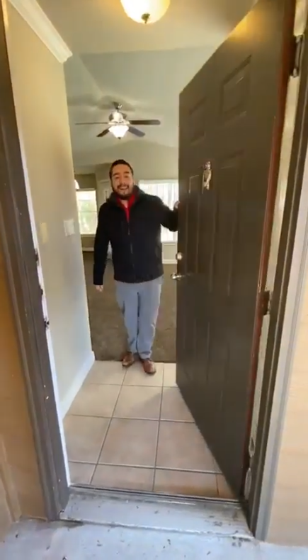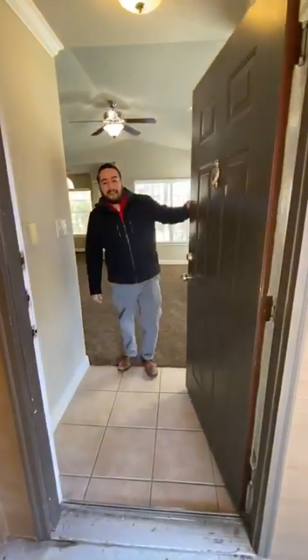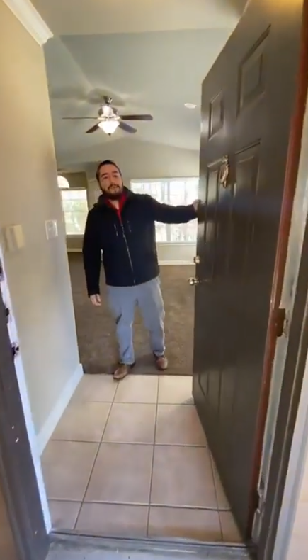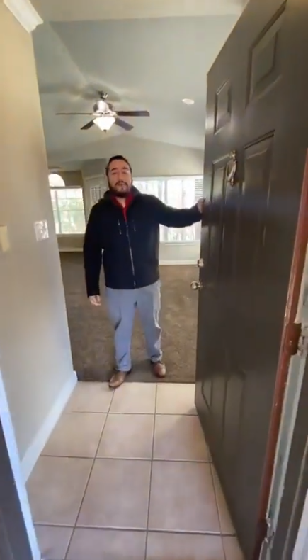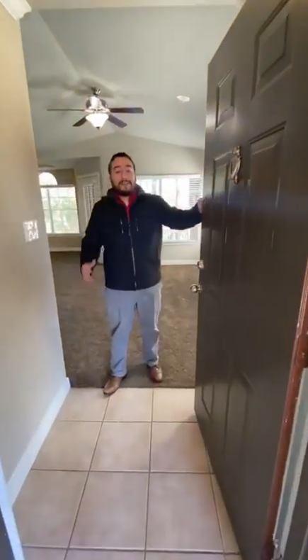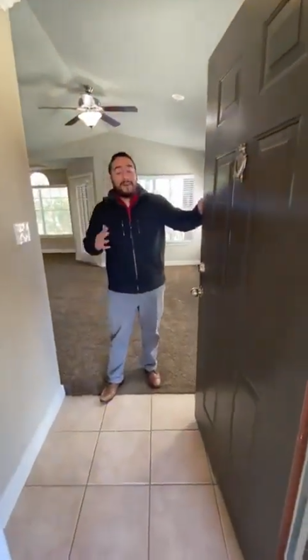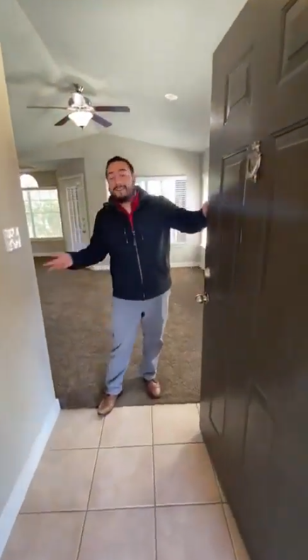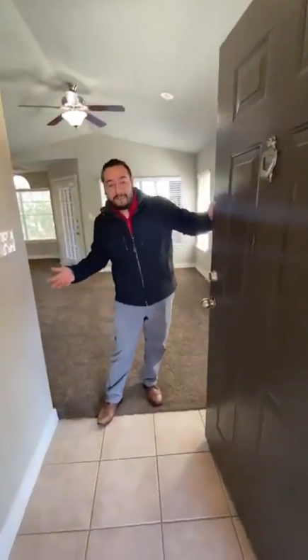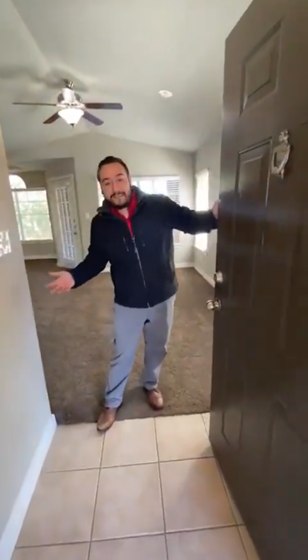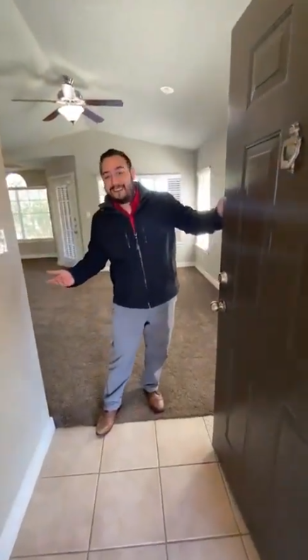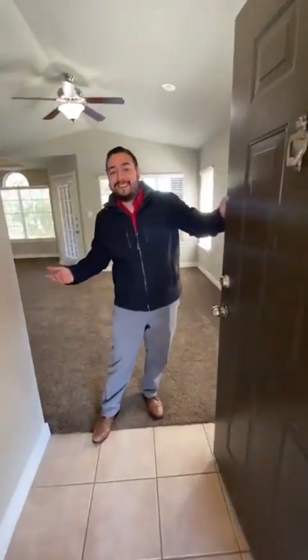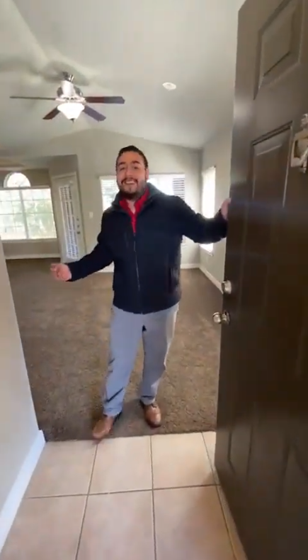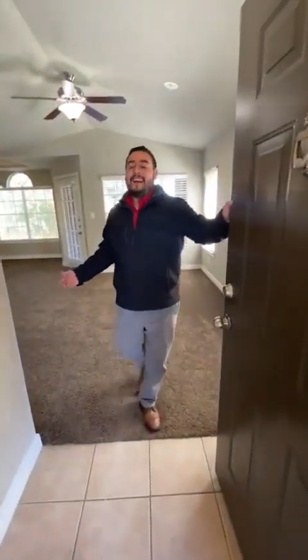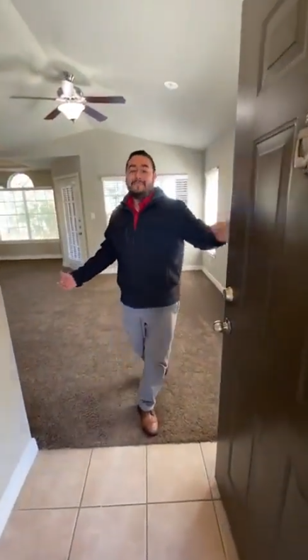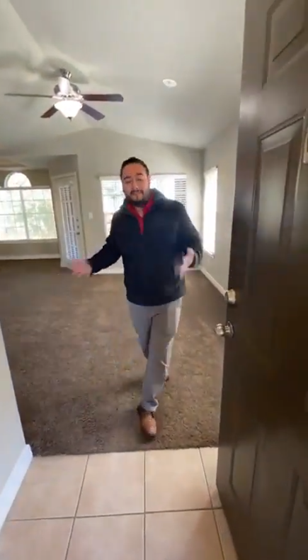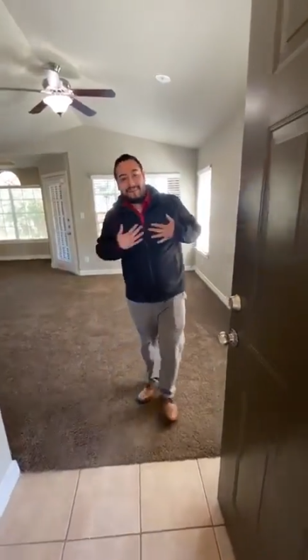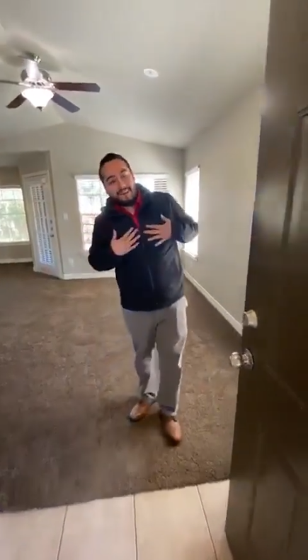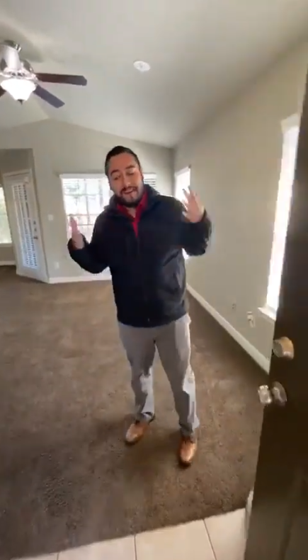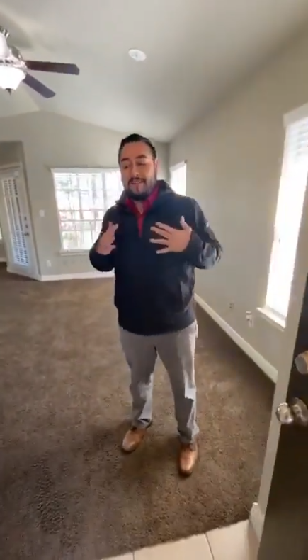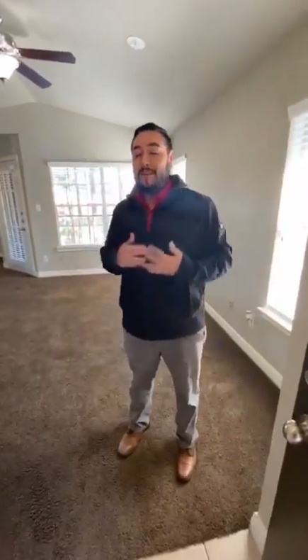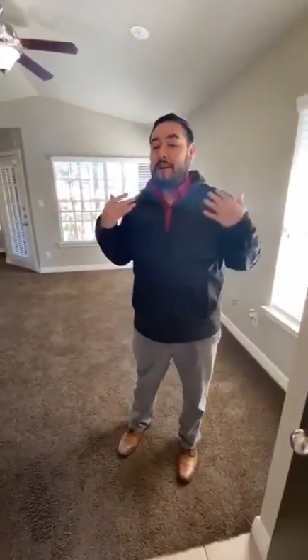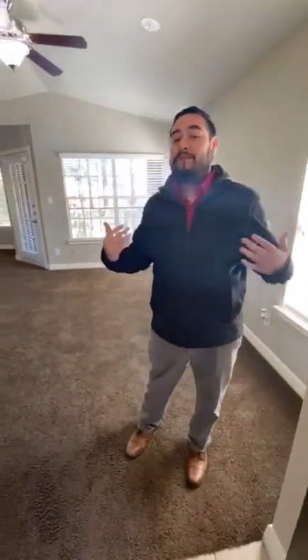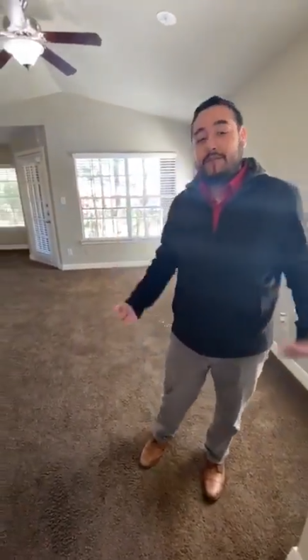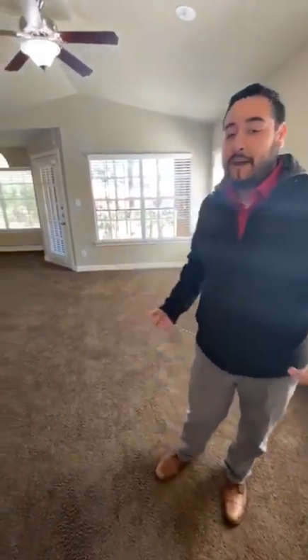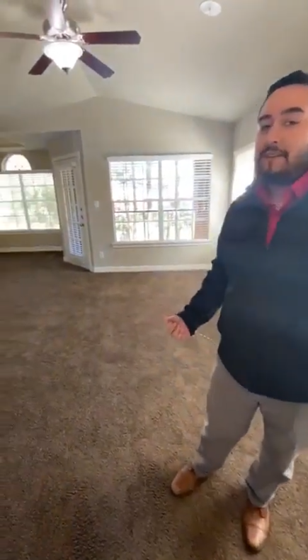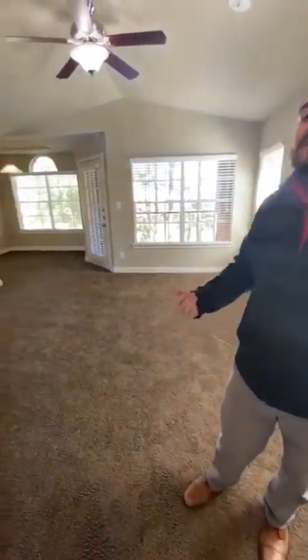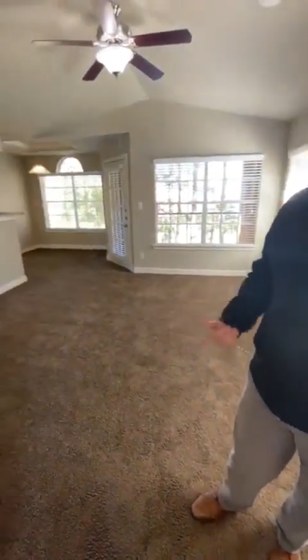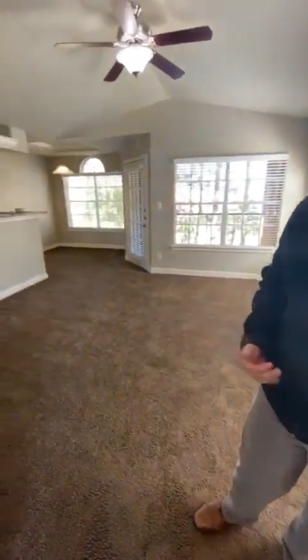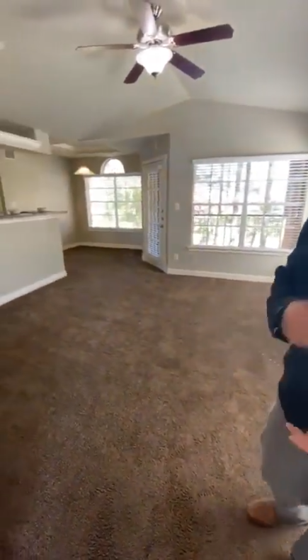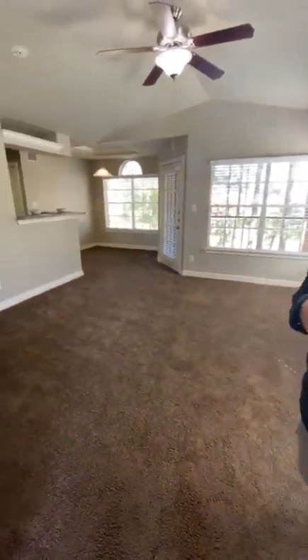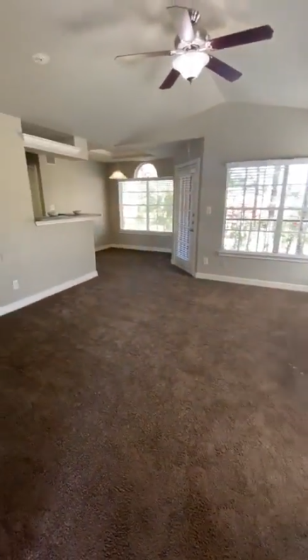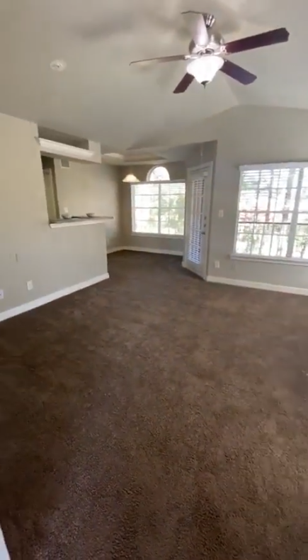Hi everyone, welcome to part two of Feature Friday today. I'm Jonathan and I'm here to give you a tour of our beautiful two-bedroom, two-bath layout, our B2 unit.